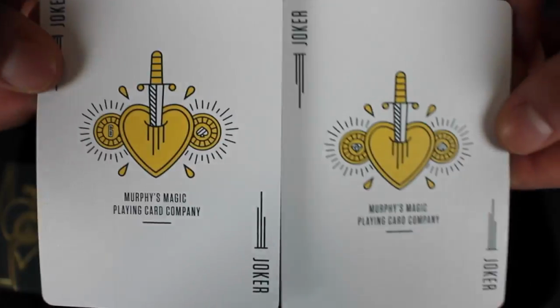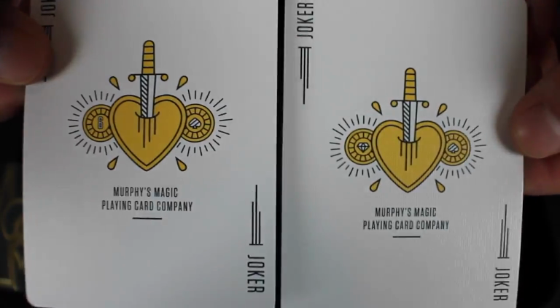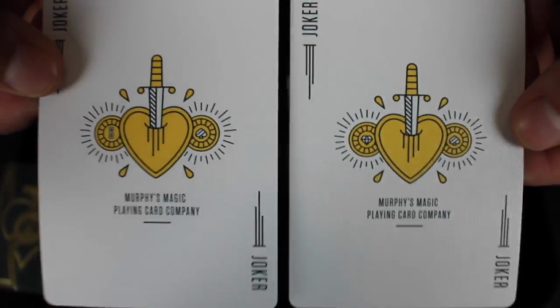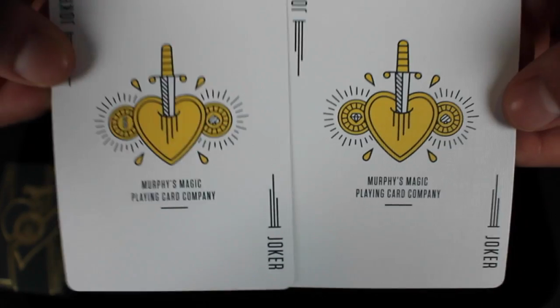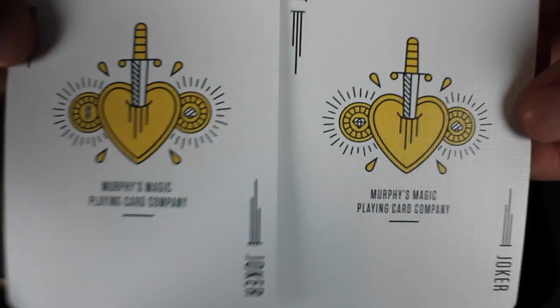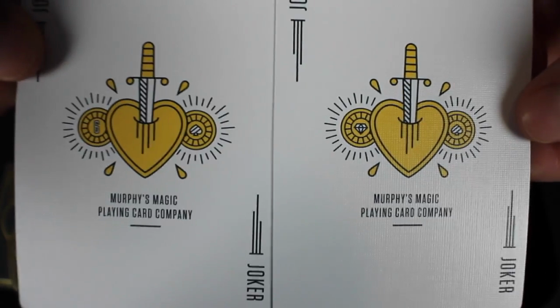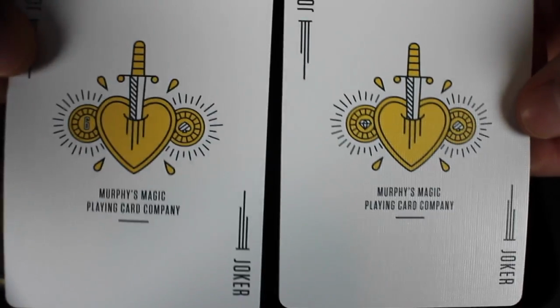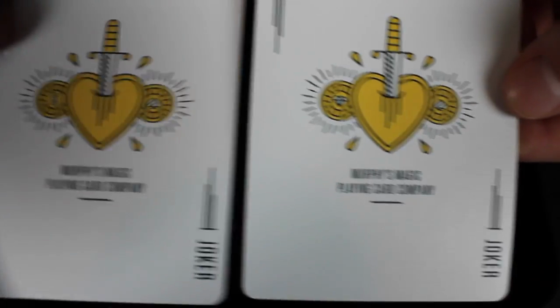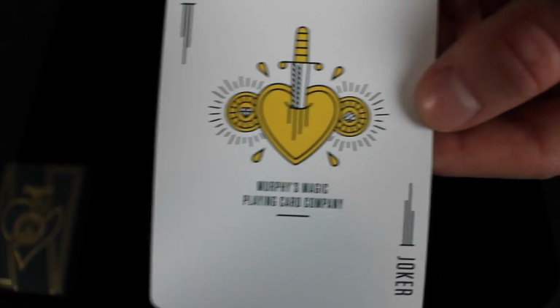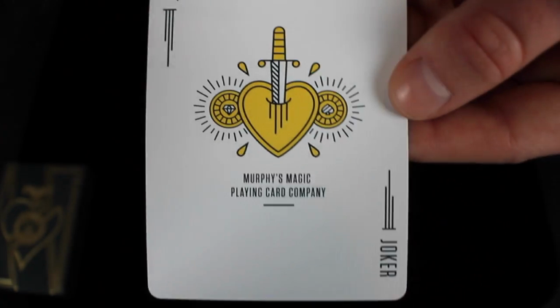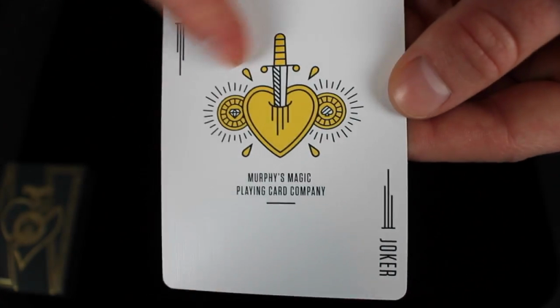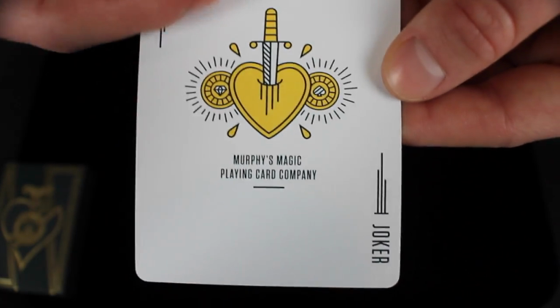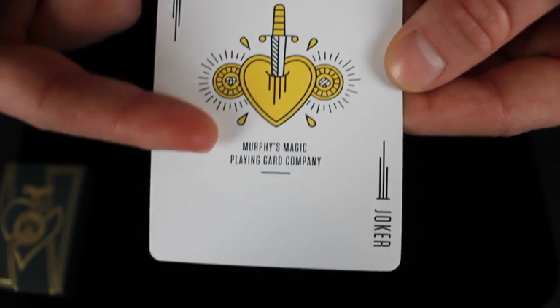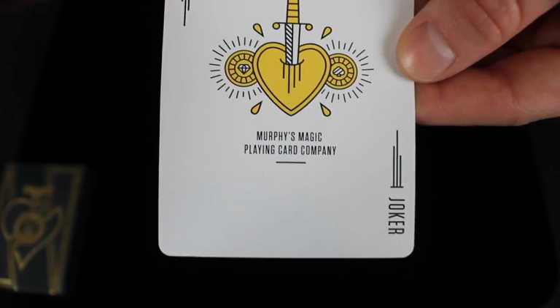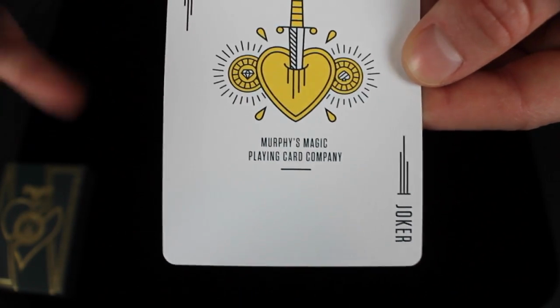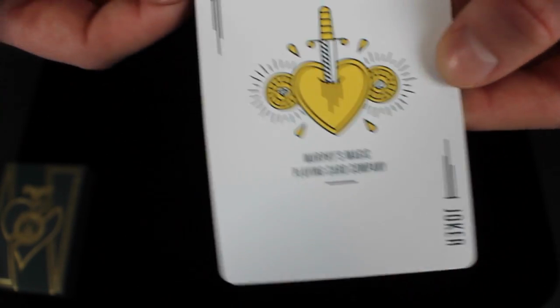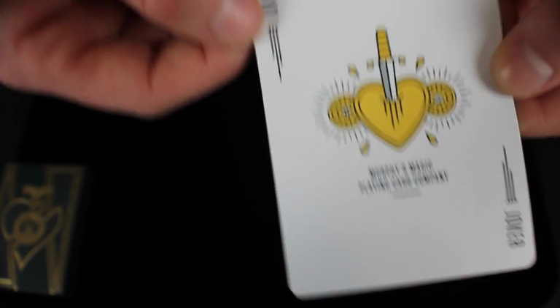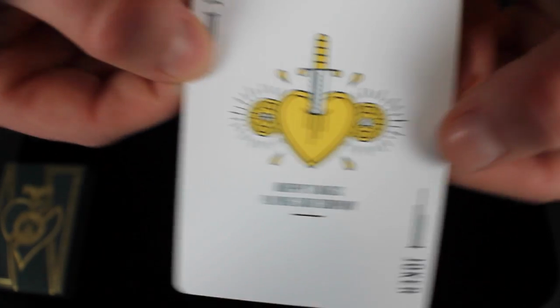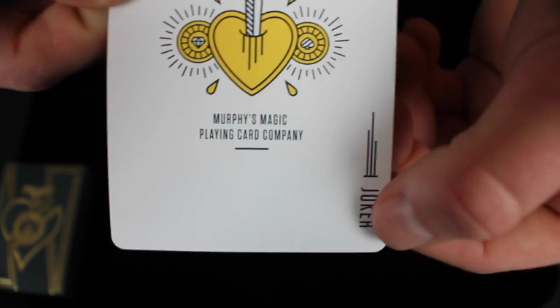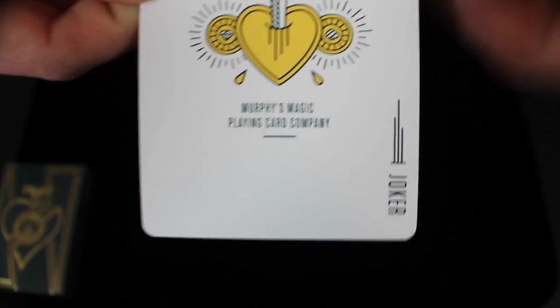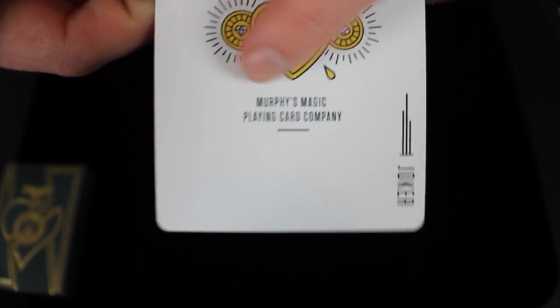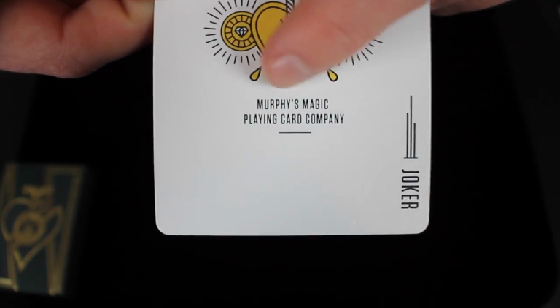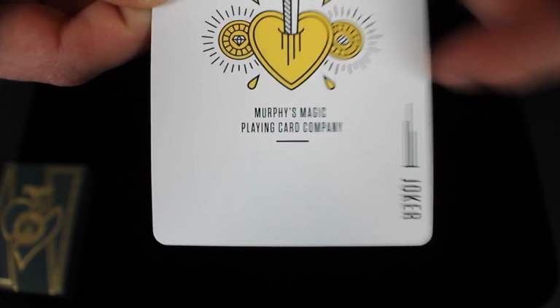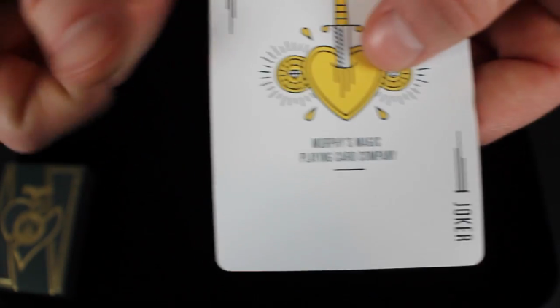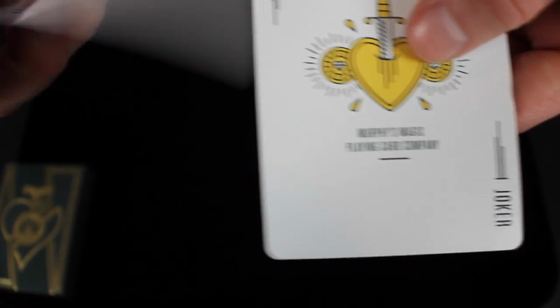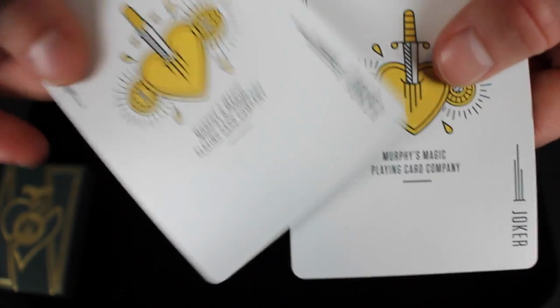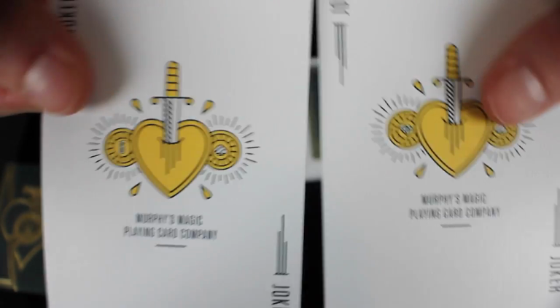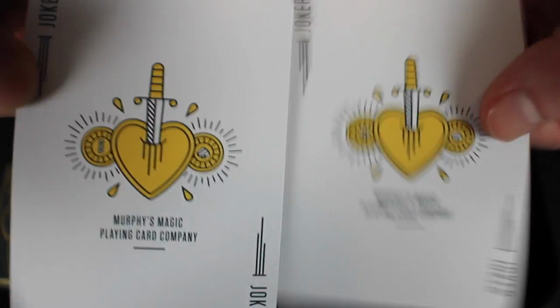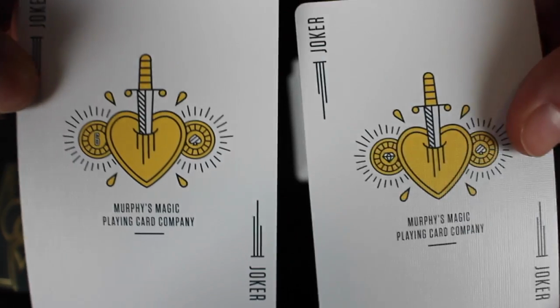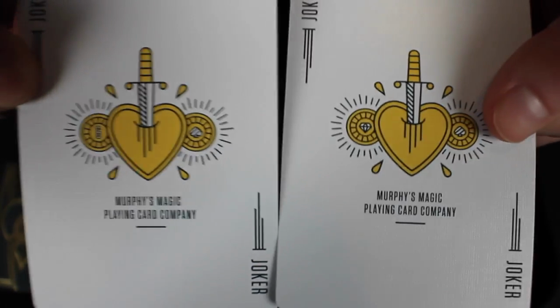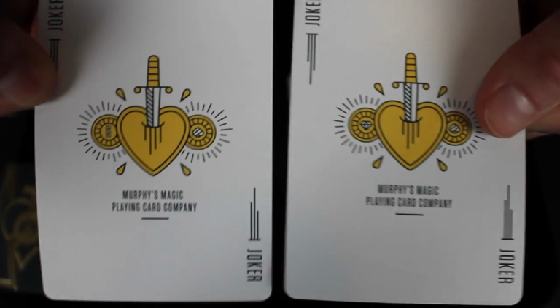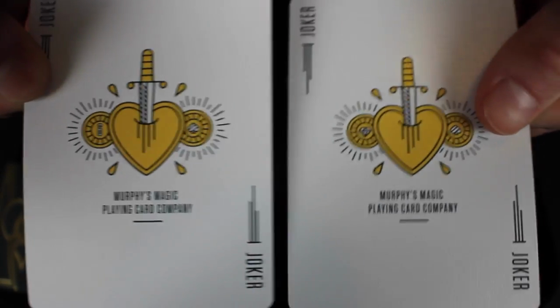Next we're going to take a look at the jokers. Both jokers are exactly the same — it's a dagger going through the middle of a gold heart. It says Joker on both corners and it says Murphy's Magic Playing Card Company at the bottom.